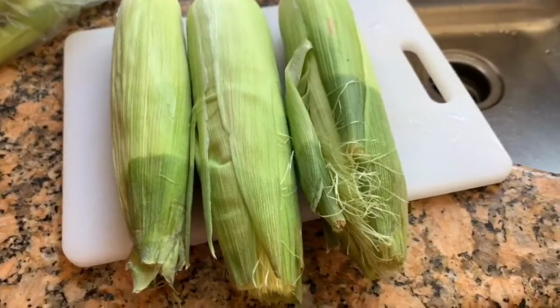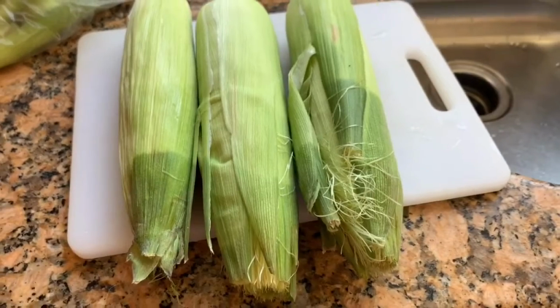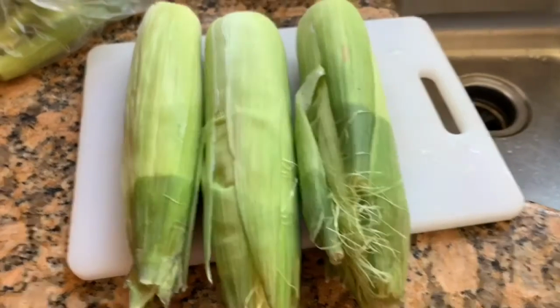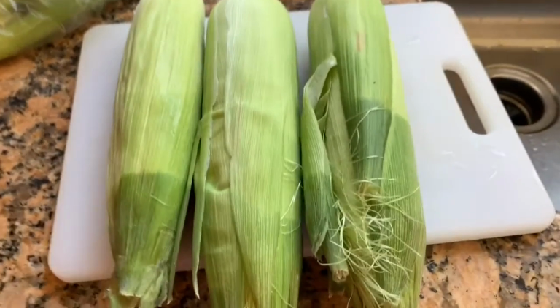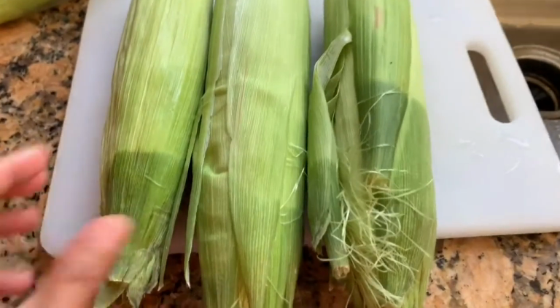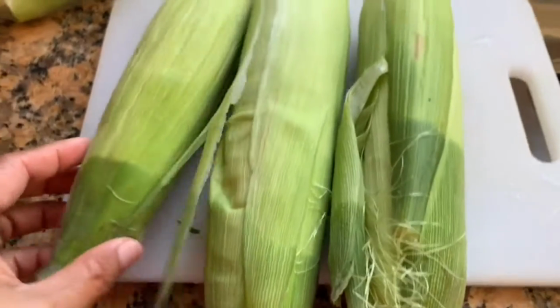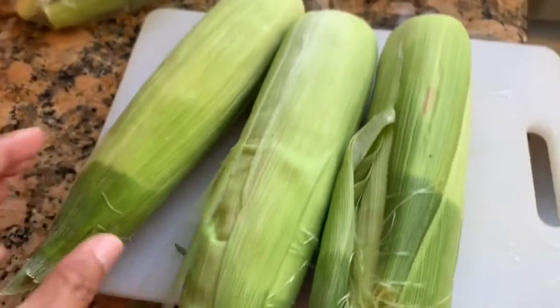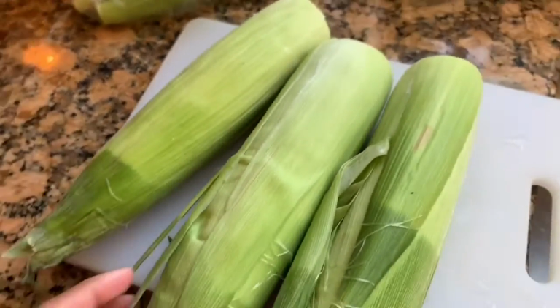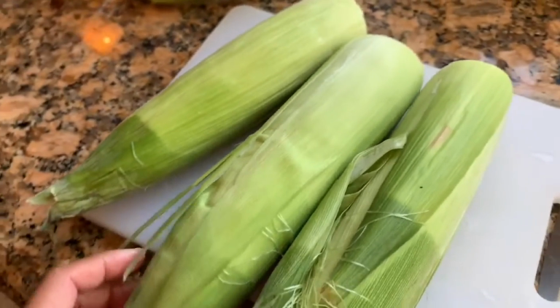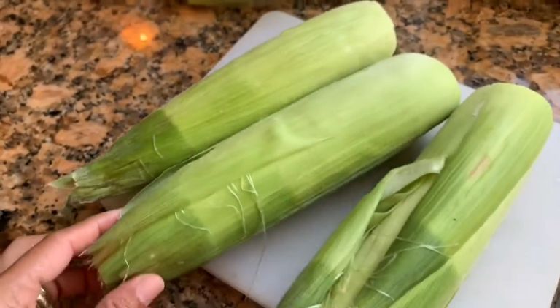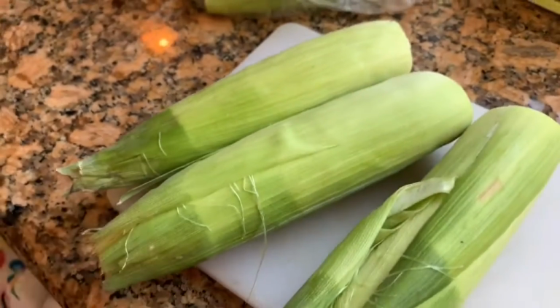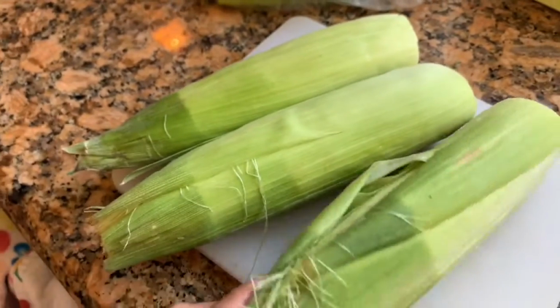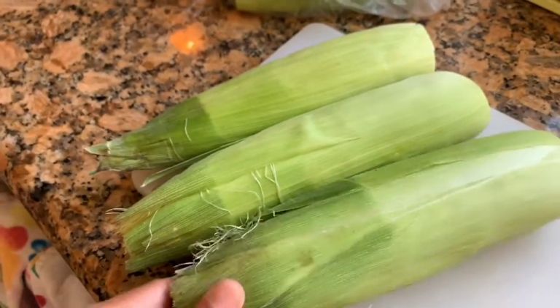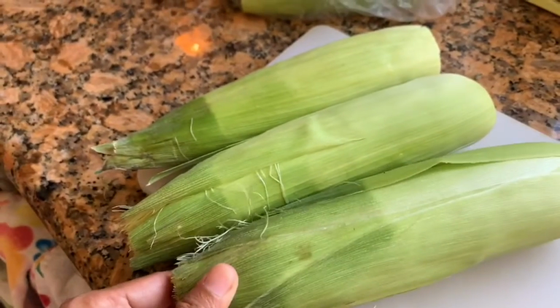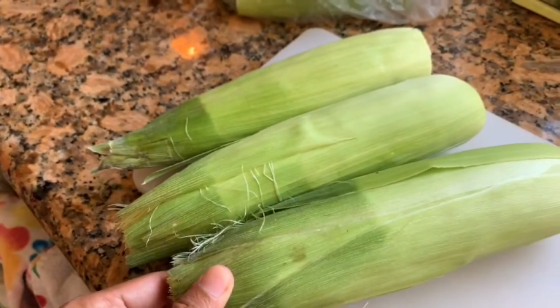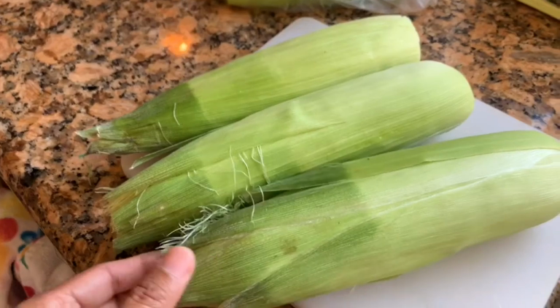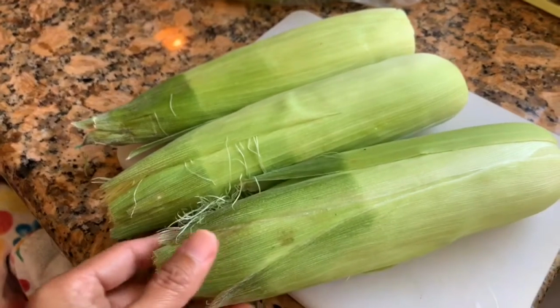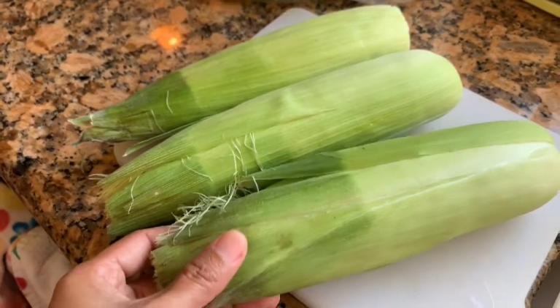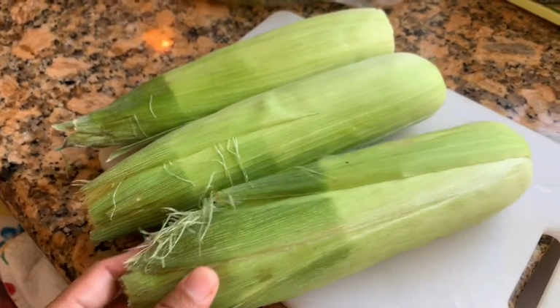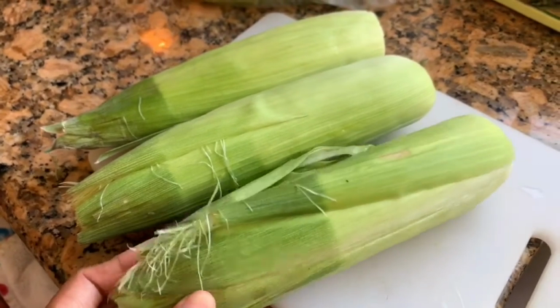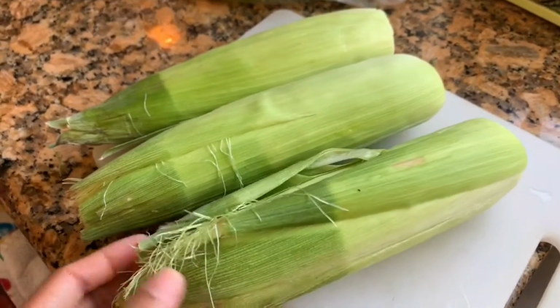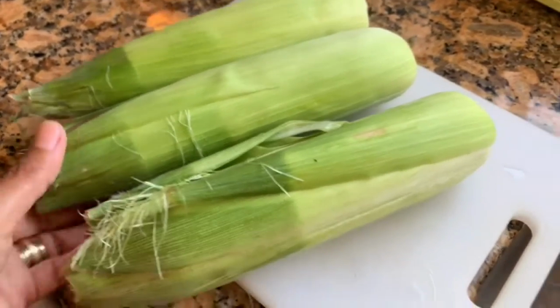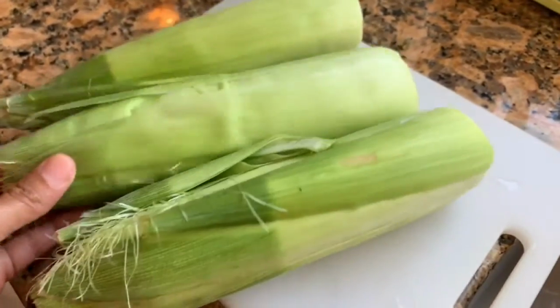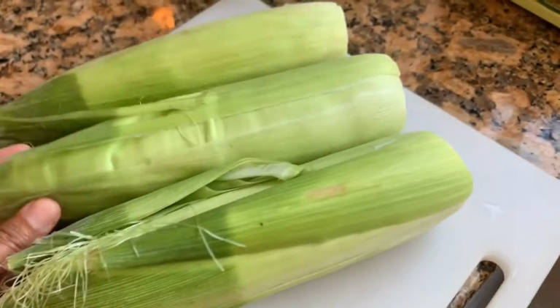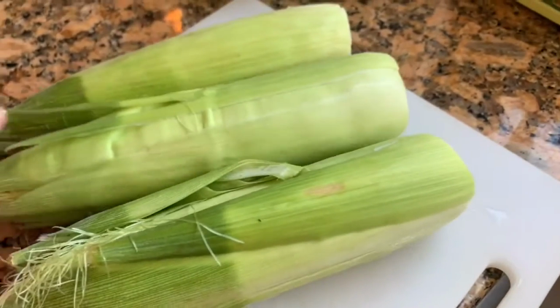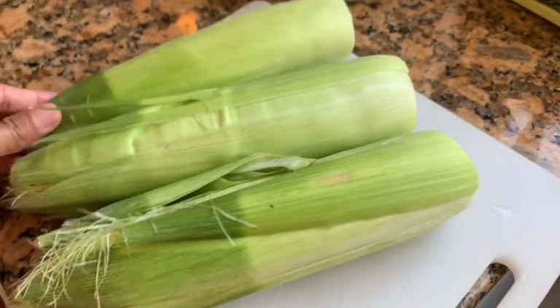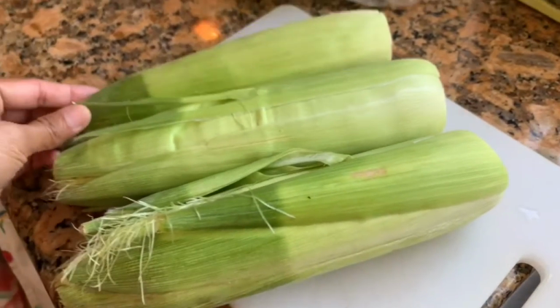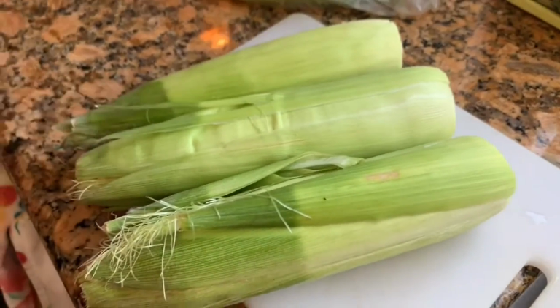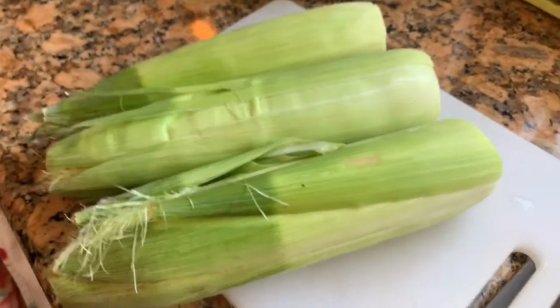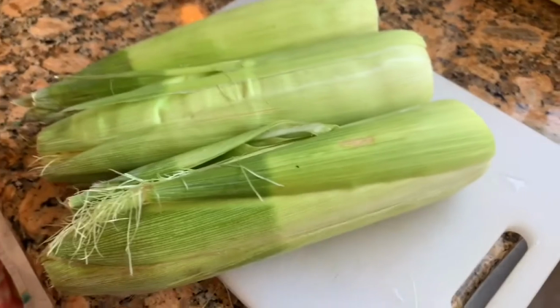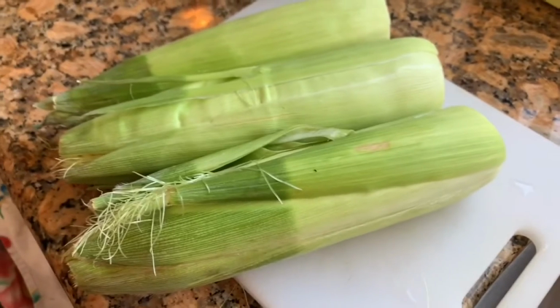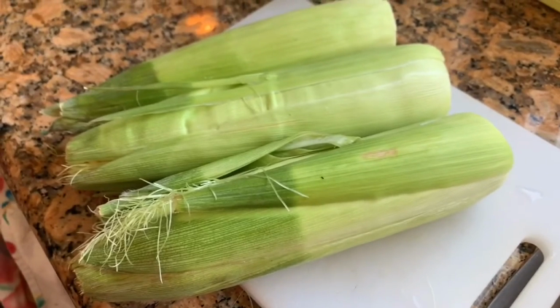Over here I have some sweet corn — my husband bought it — so I'm going to put it in the microwave for 10 seconds.